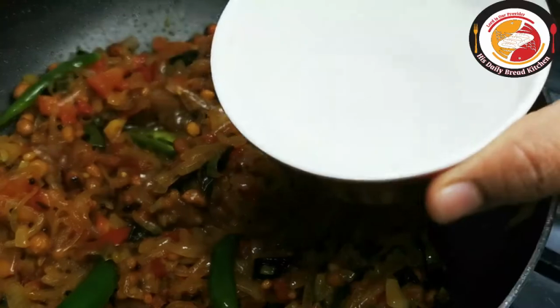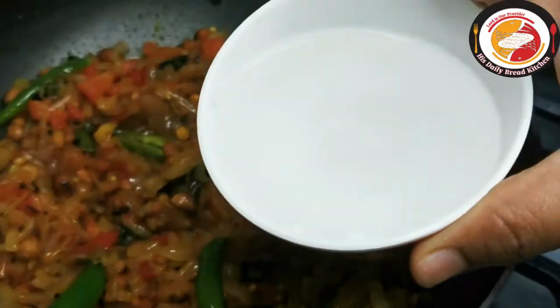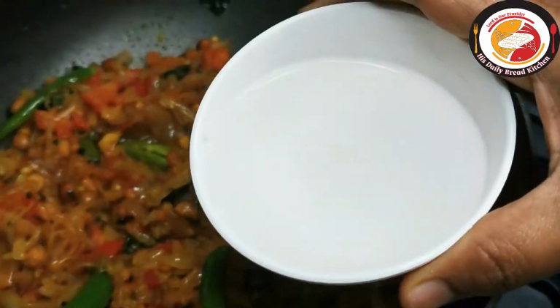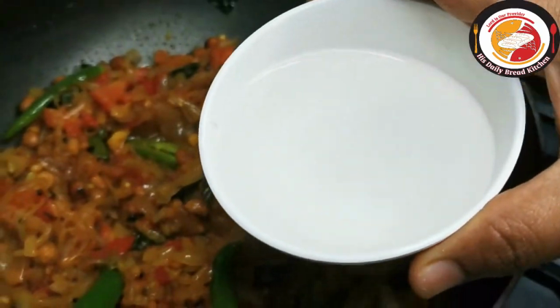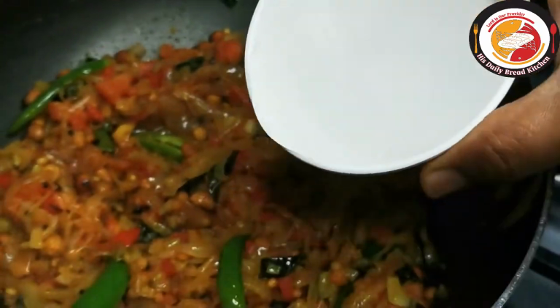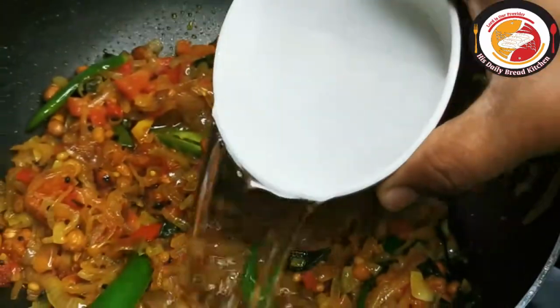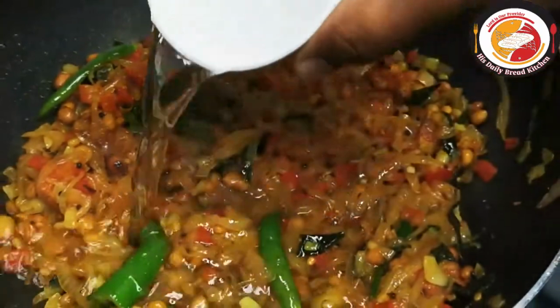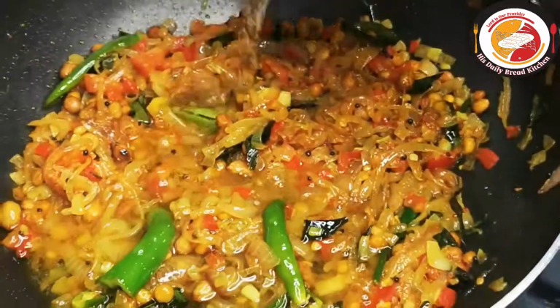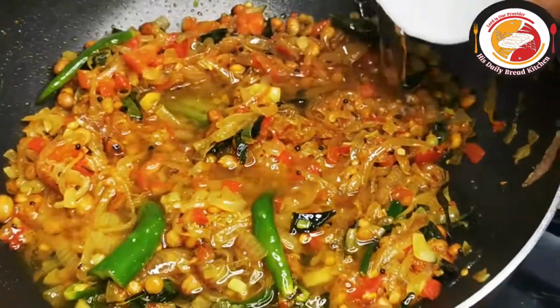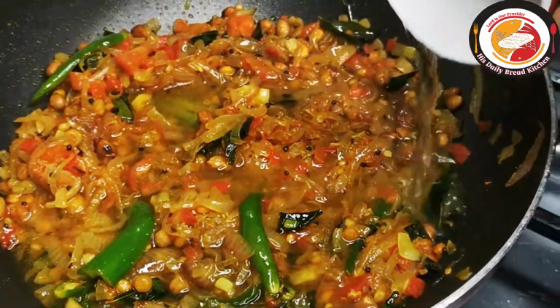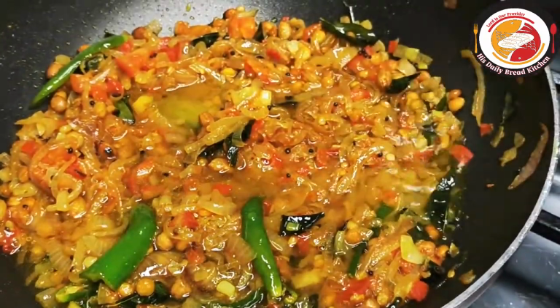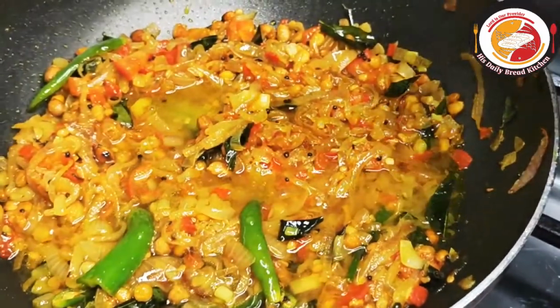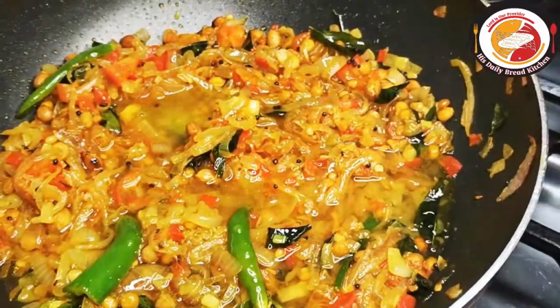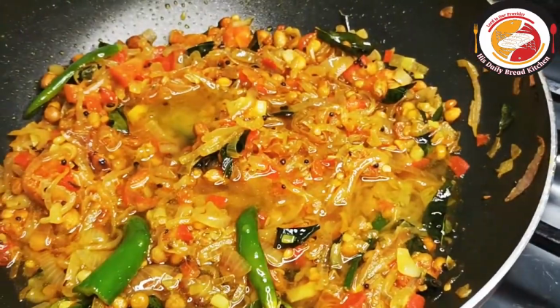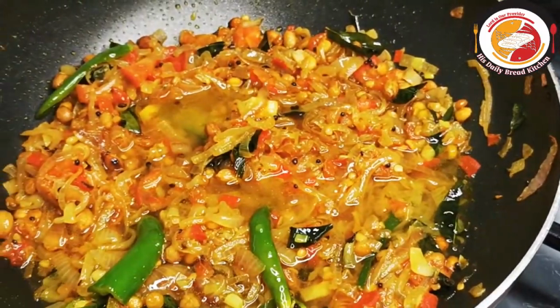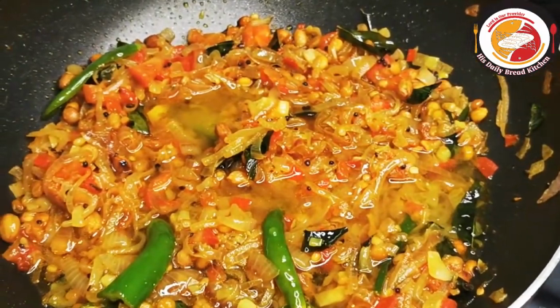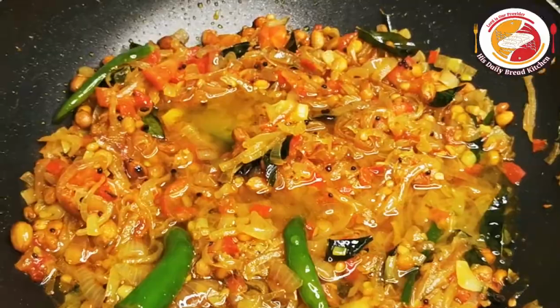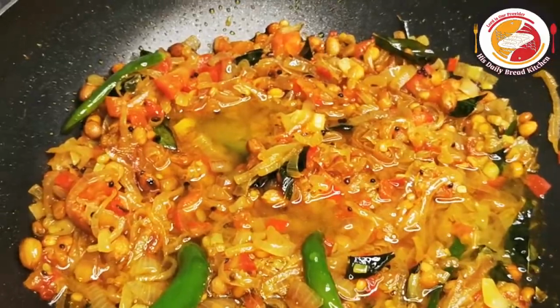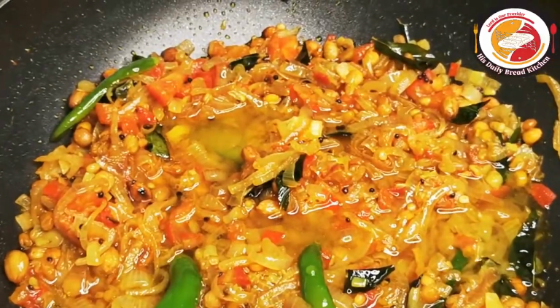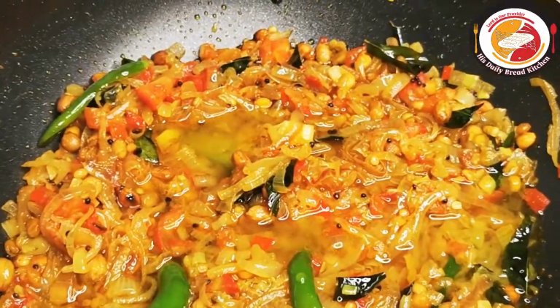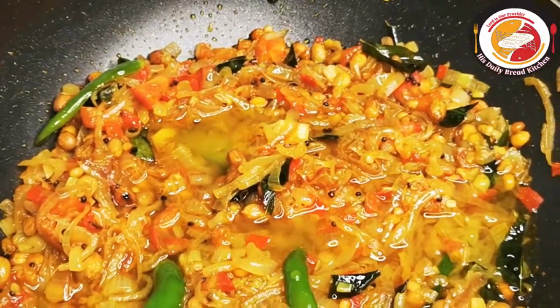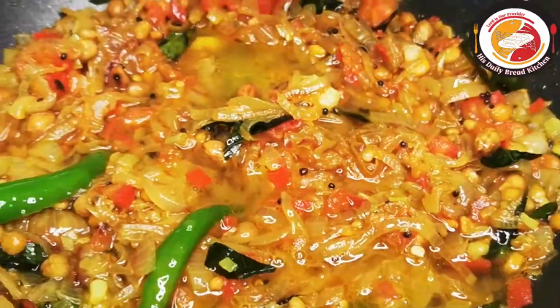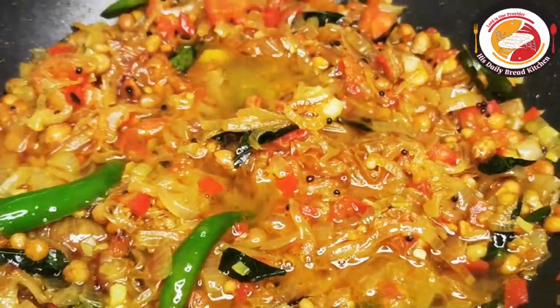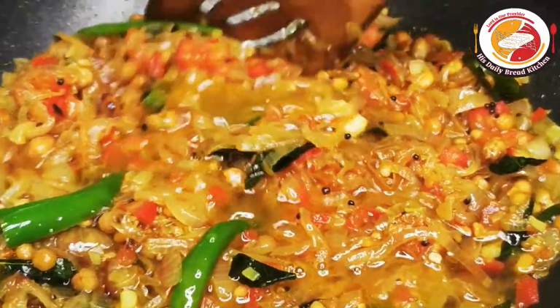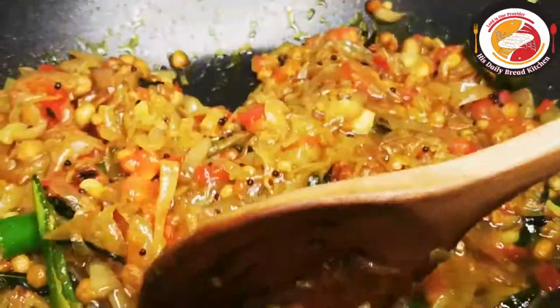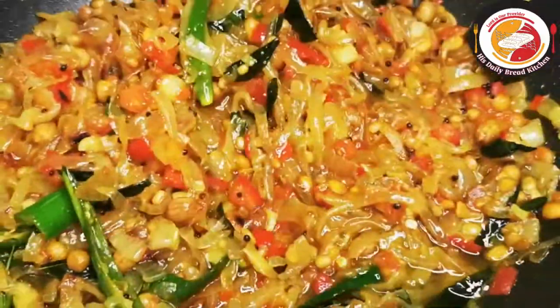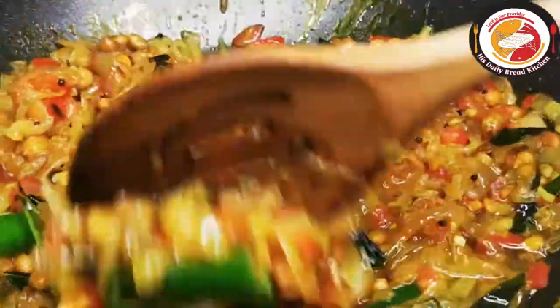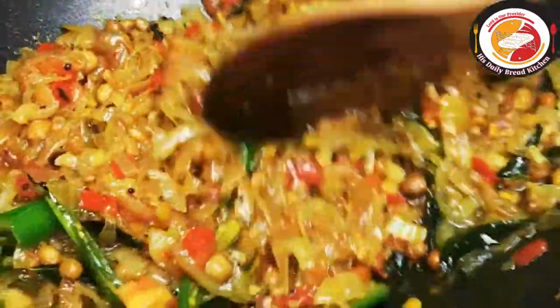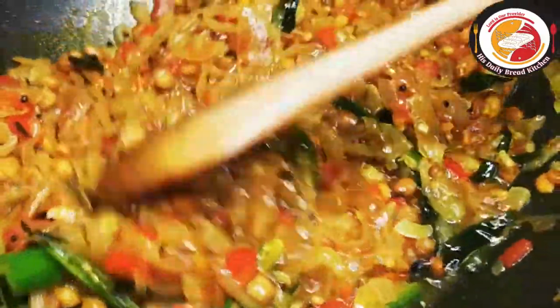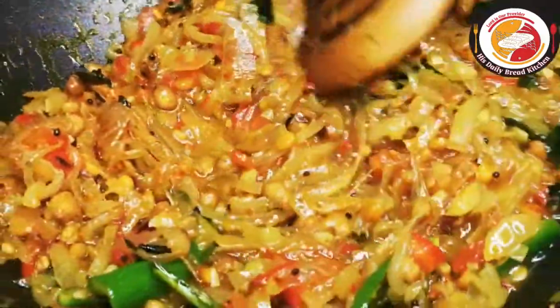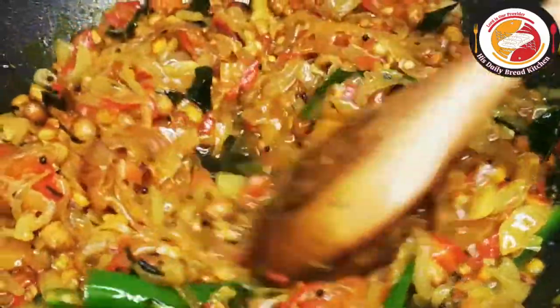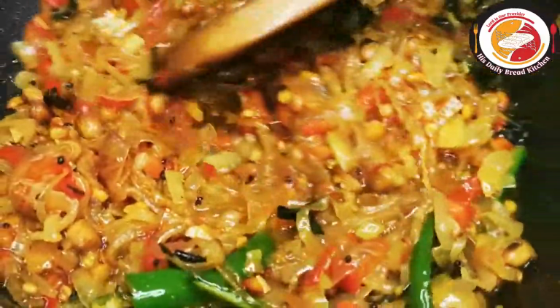If you think the gravy base is getting burnt, you can add a little water, then close the lid and let it cook for three to four minutes.